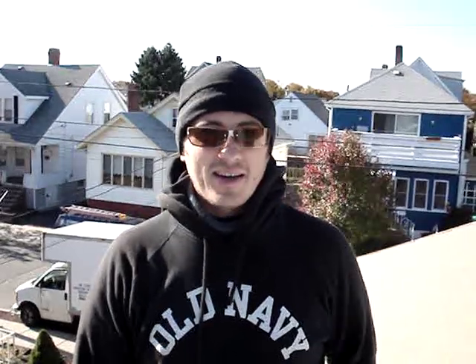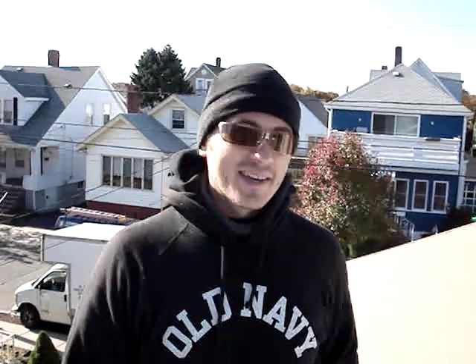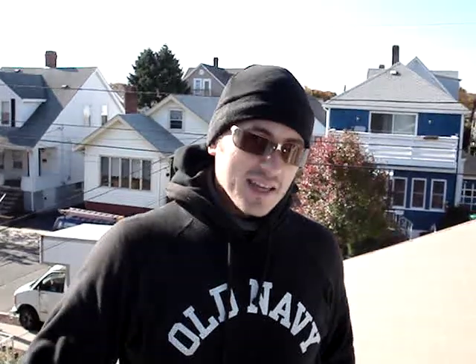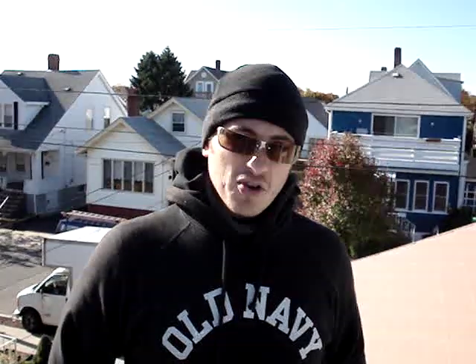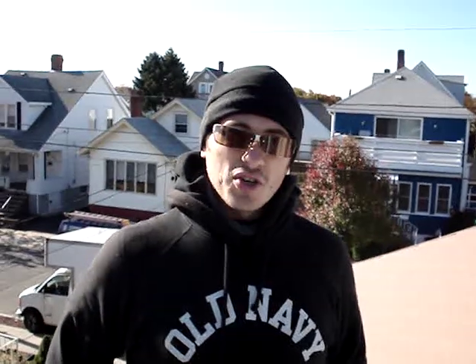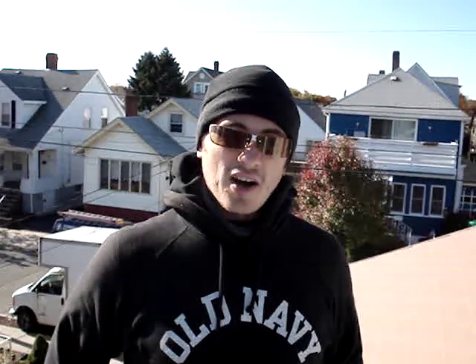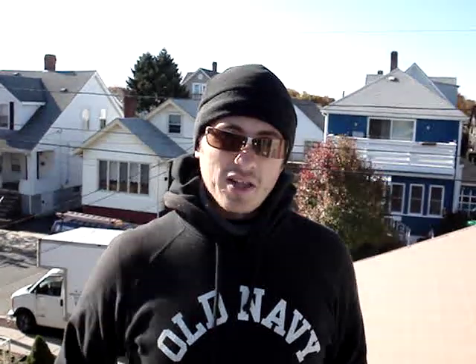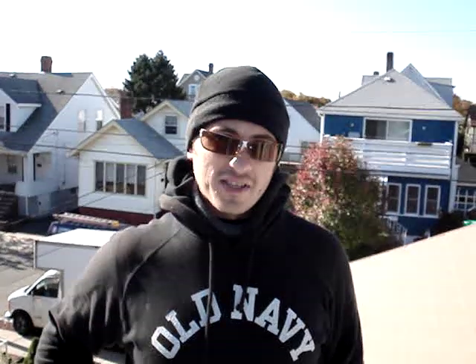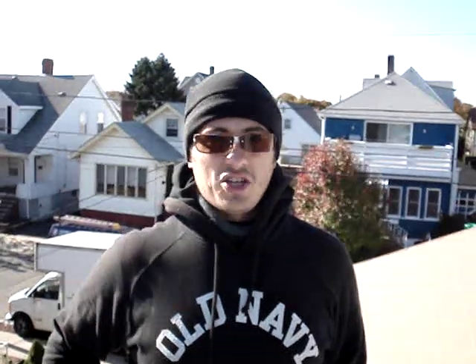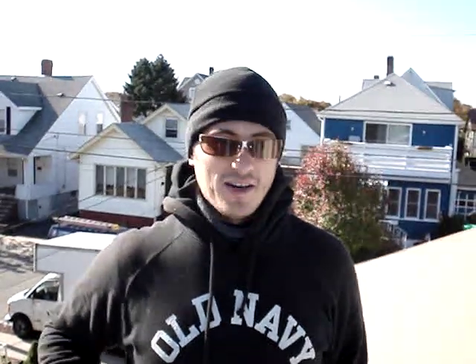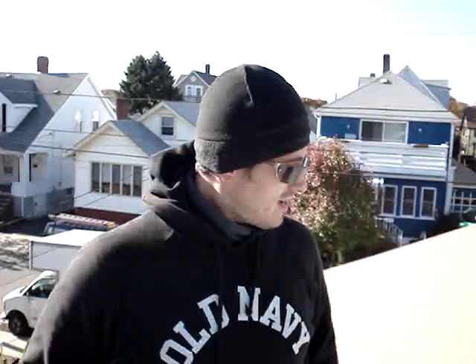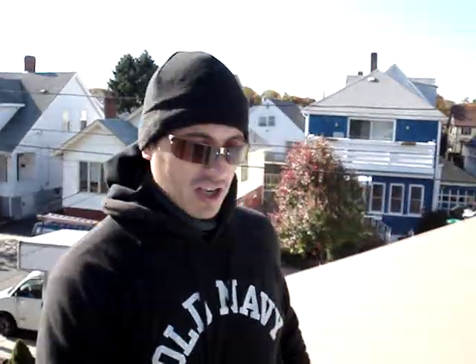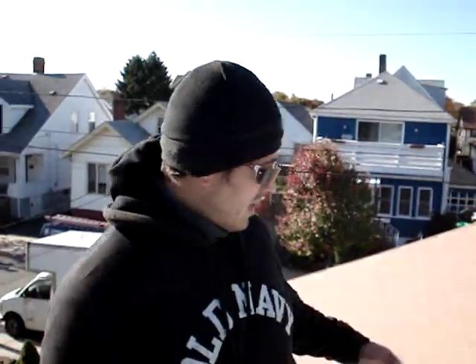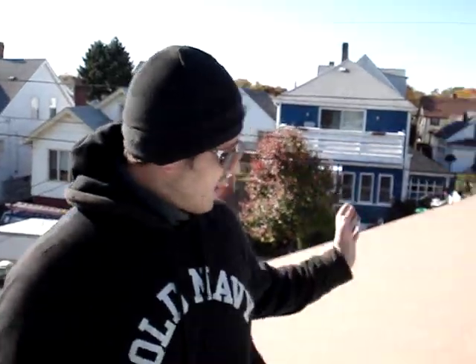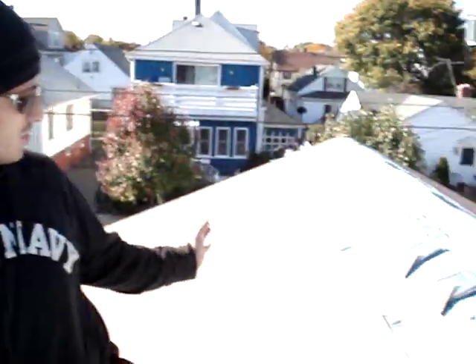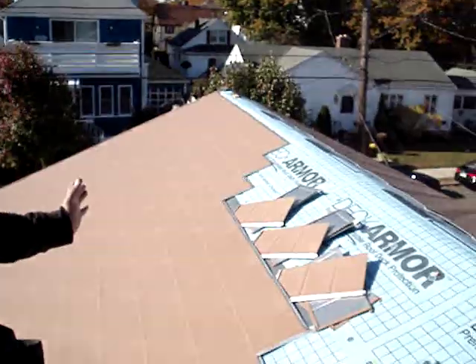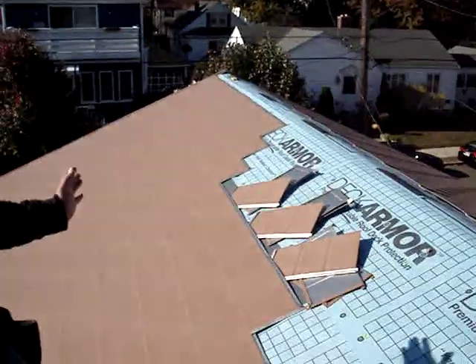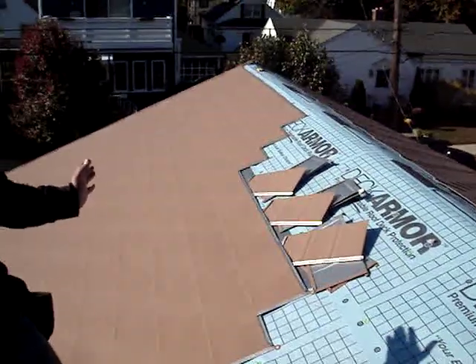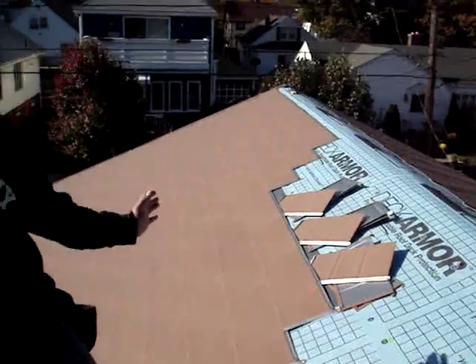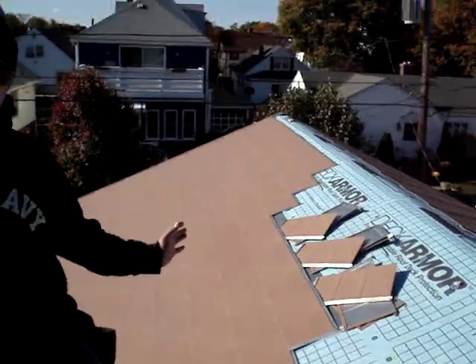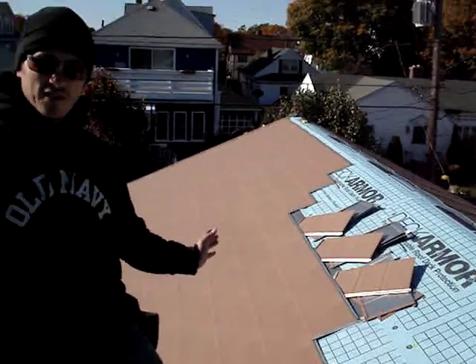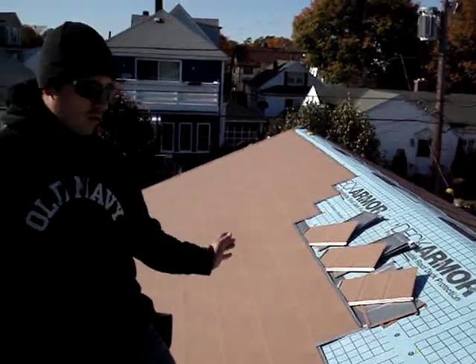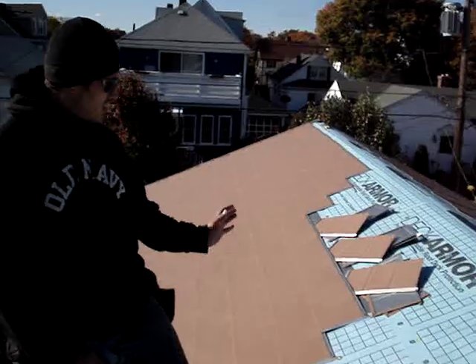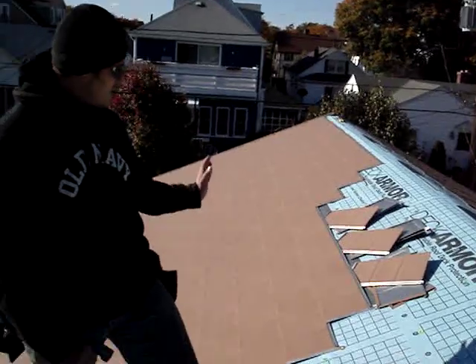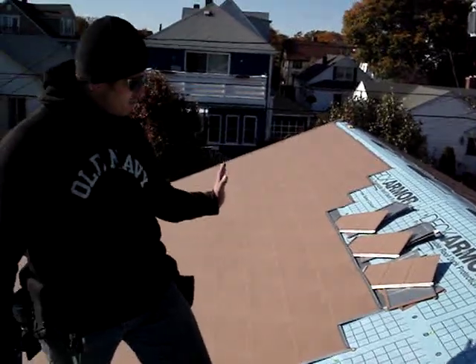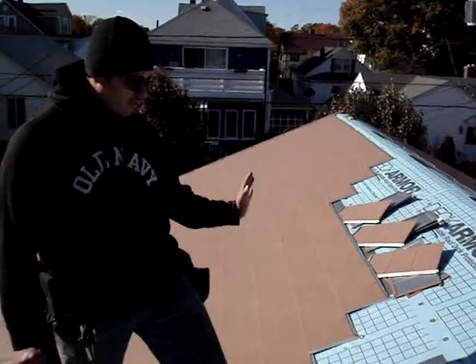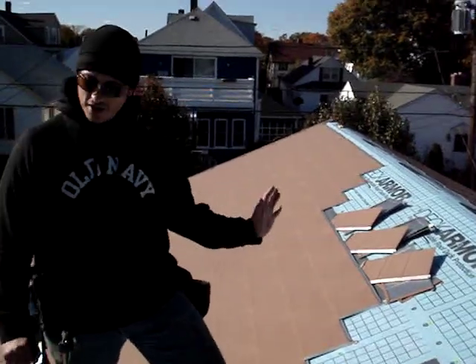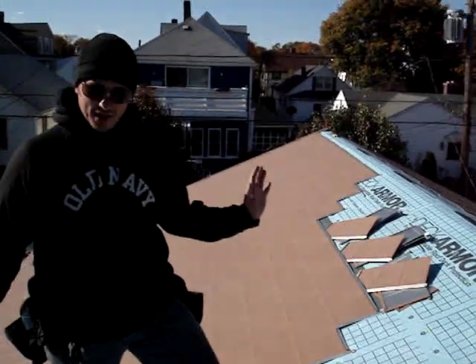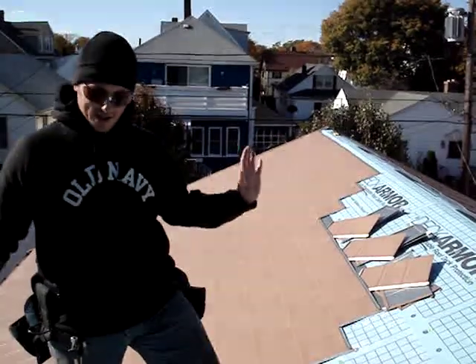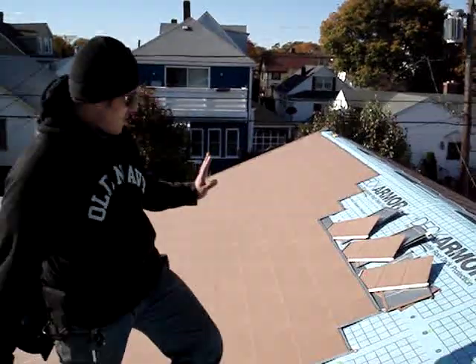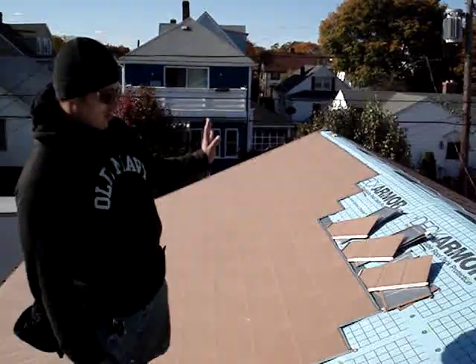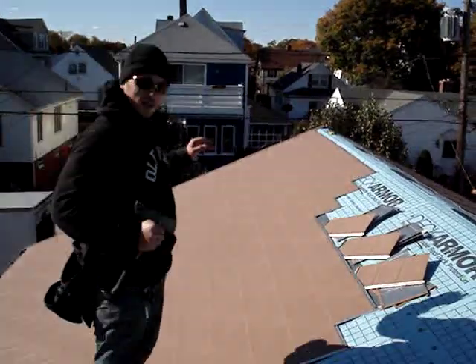Hi! Now I'm gonna show you how the metal roof installation is done. Here we have aluminum shingle metal roofing system. Lifetime warranty. Beautiful. And now we're gonna install it.